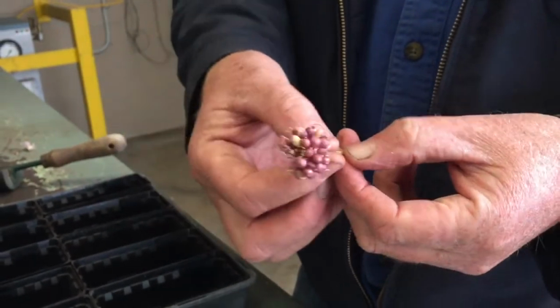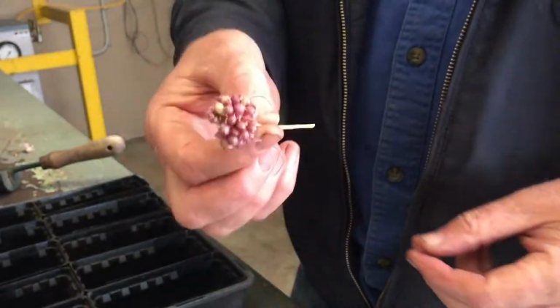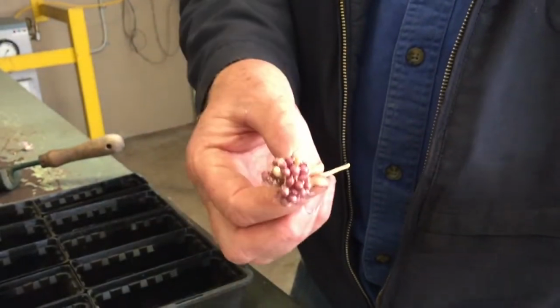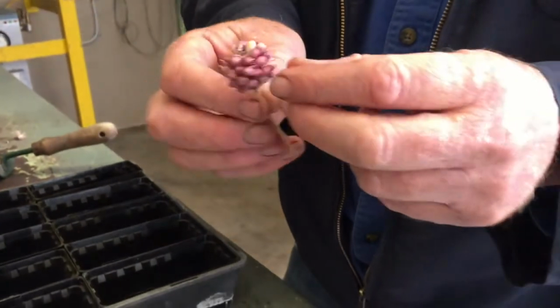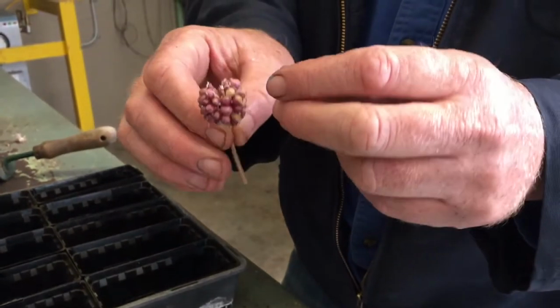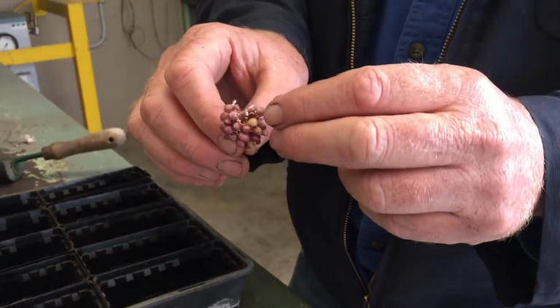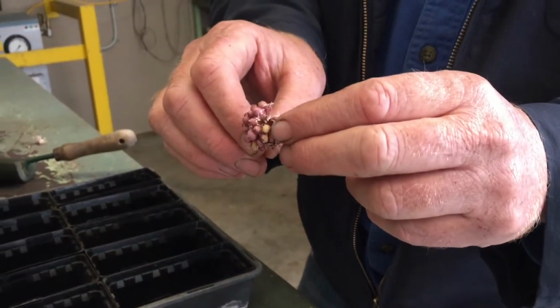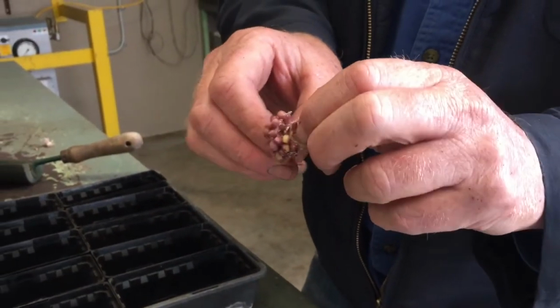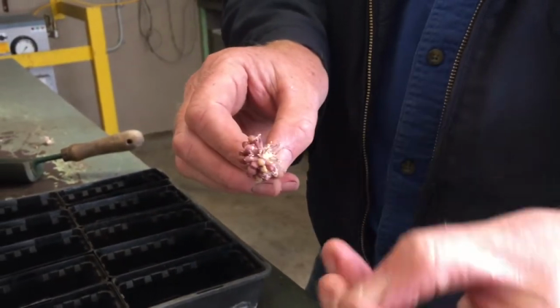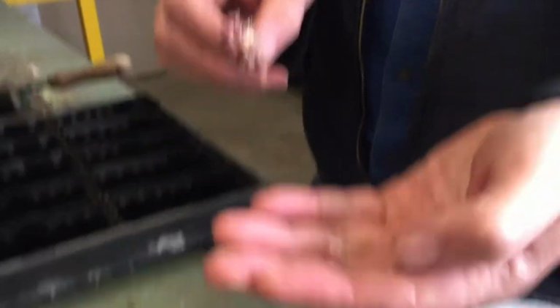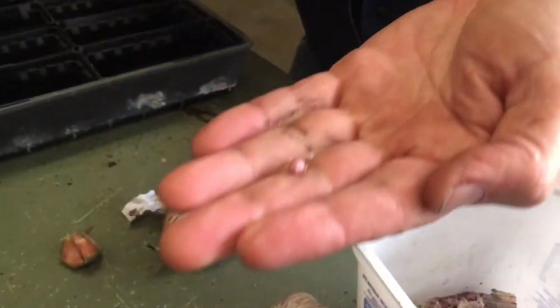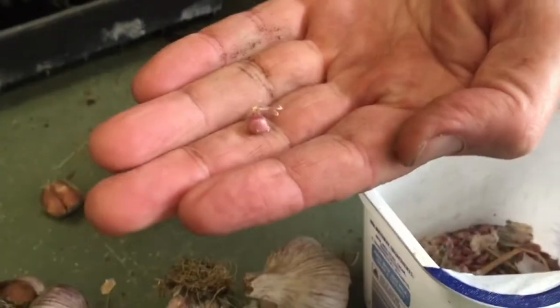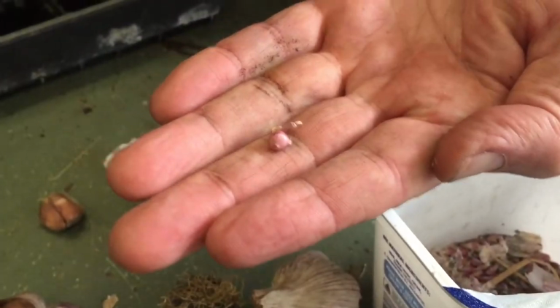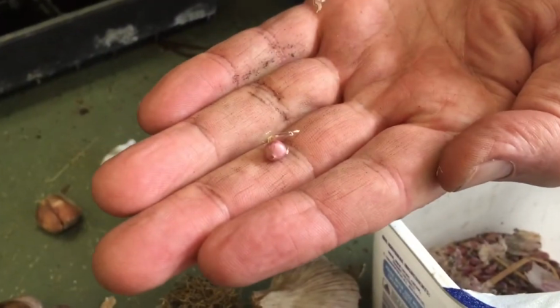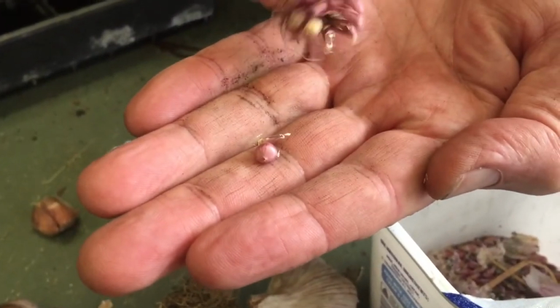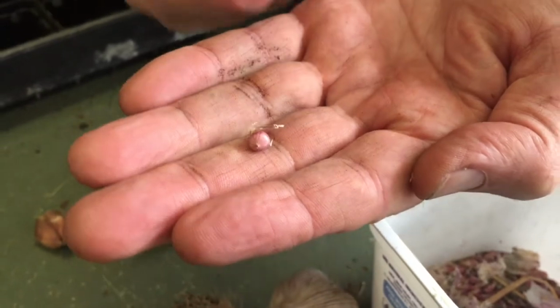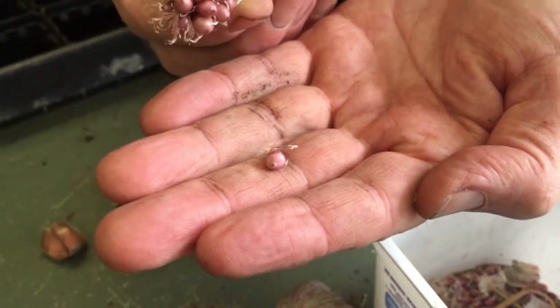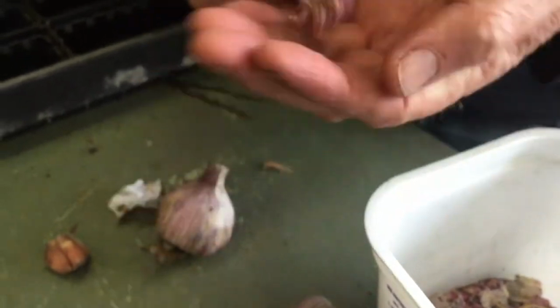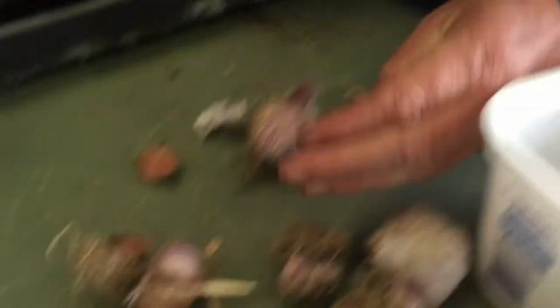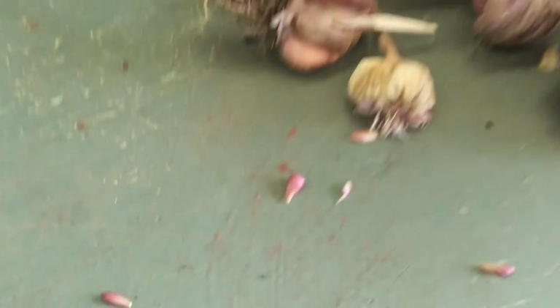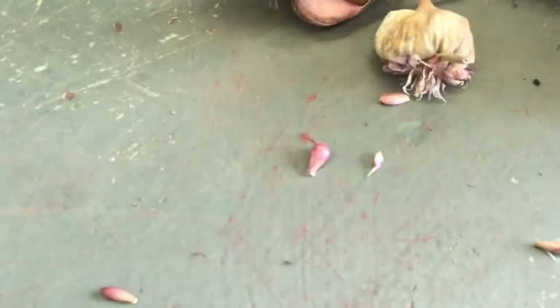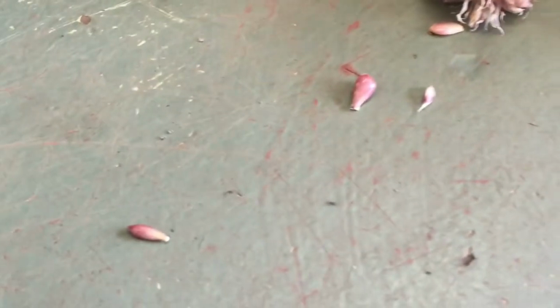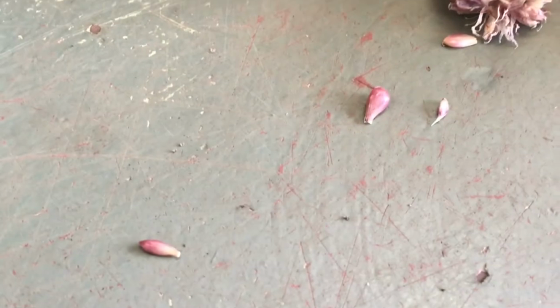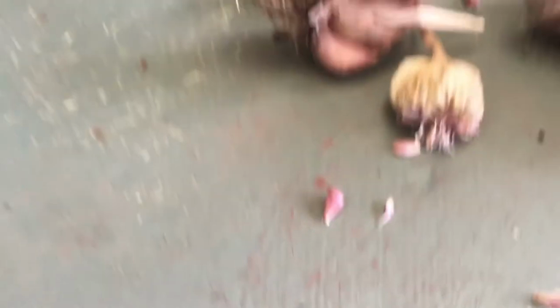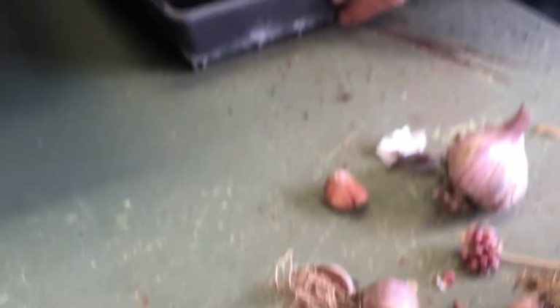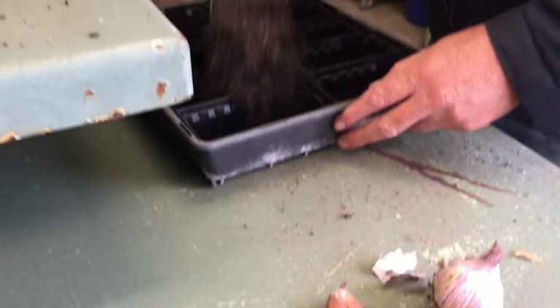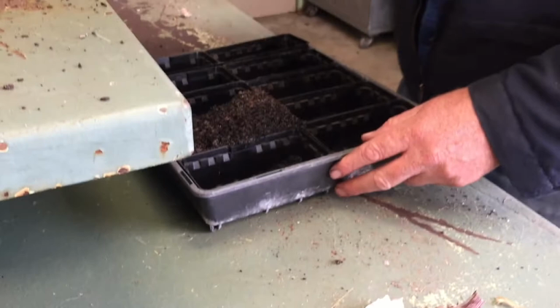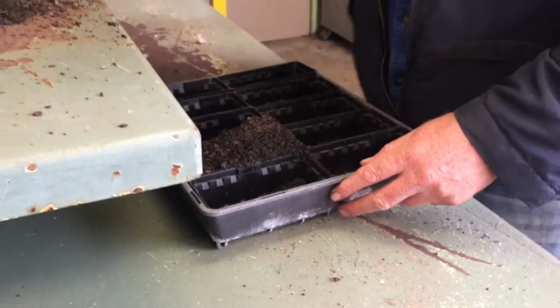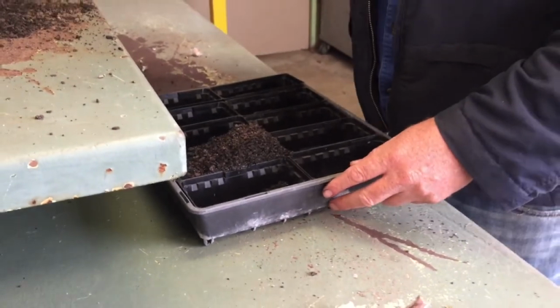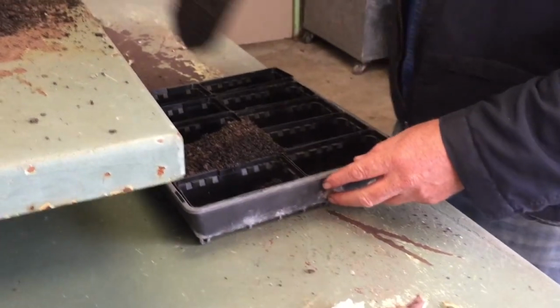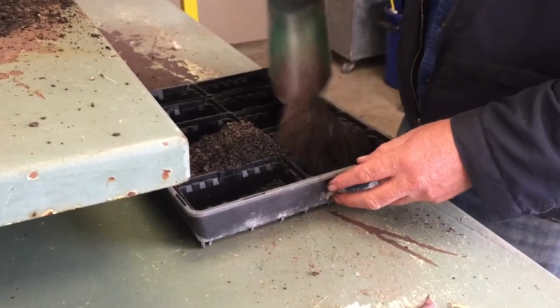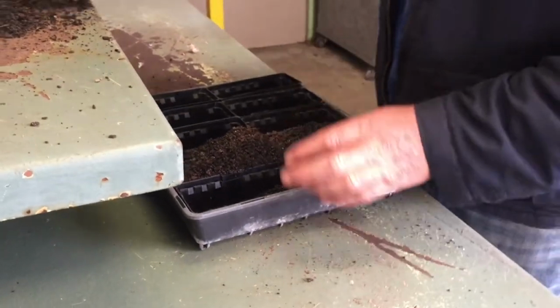So what I want to do very quickly — I looked it up — you can actually grow individual garlic from a tiny bulbil off one of these scapes. So we're just going to fill up 10 of these punnets.